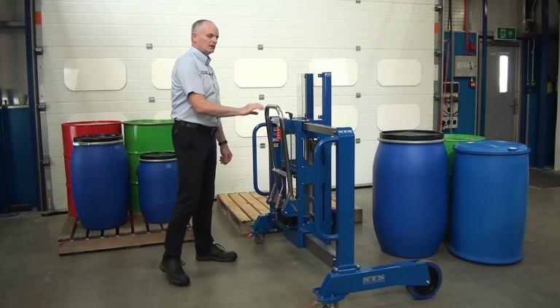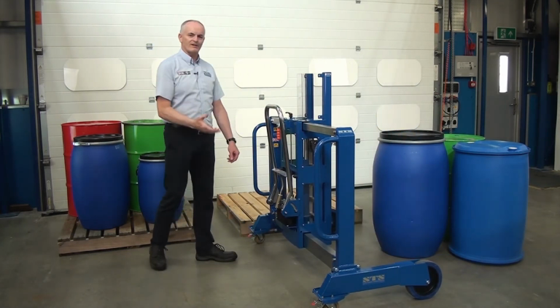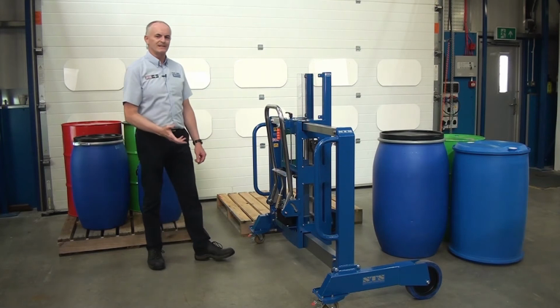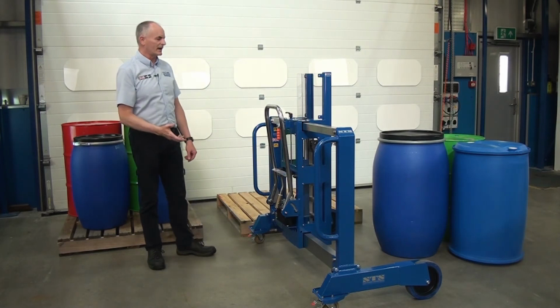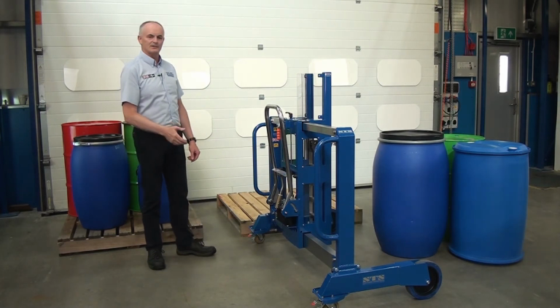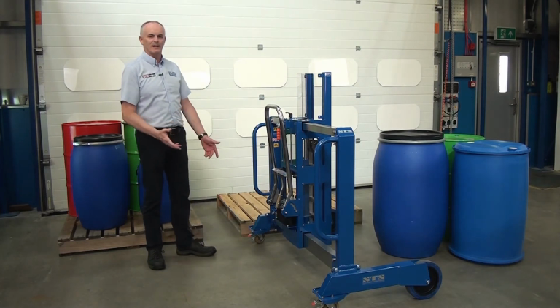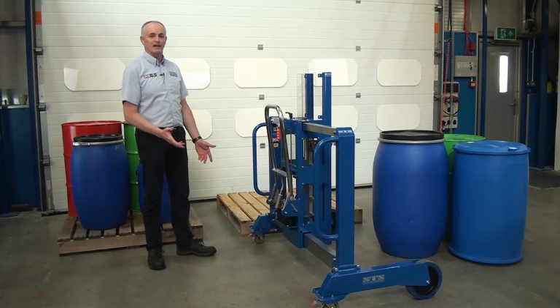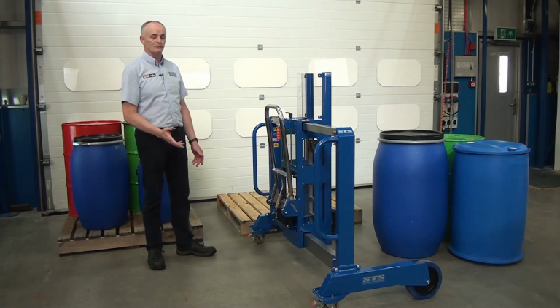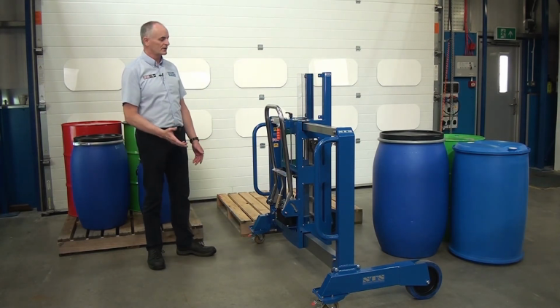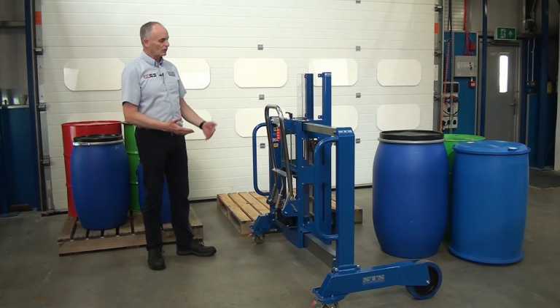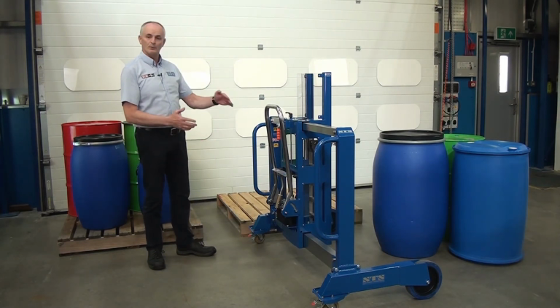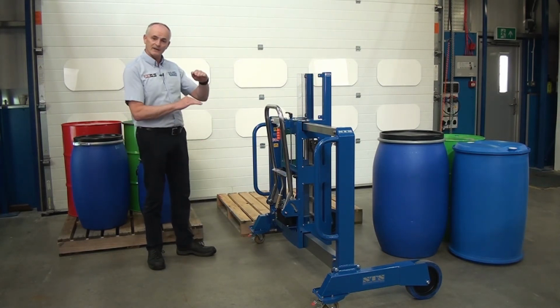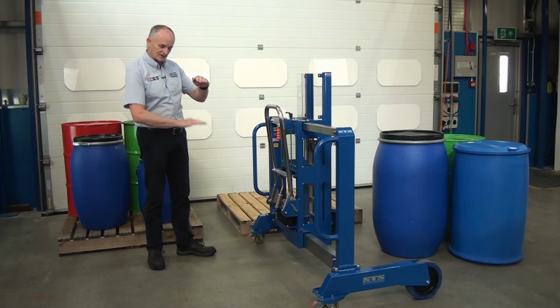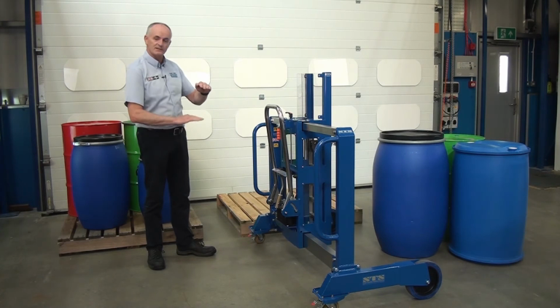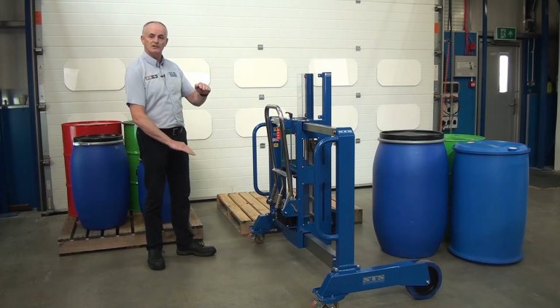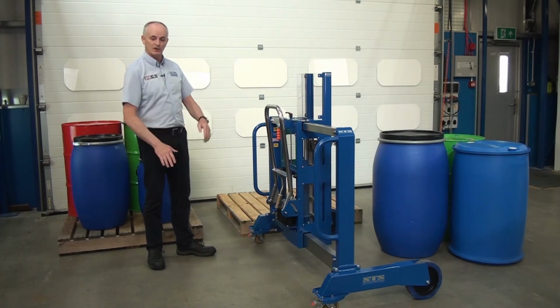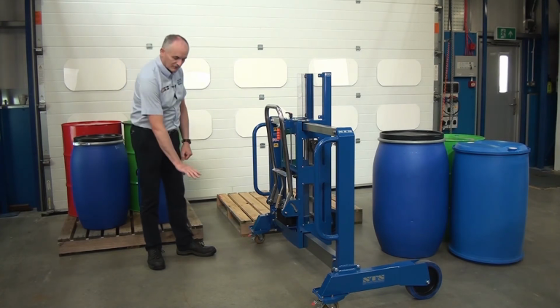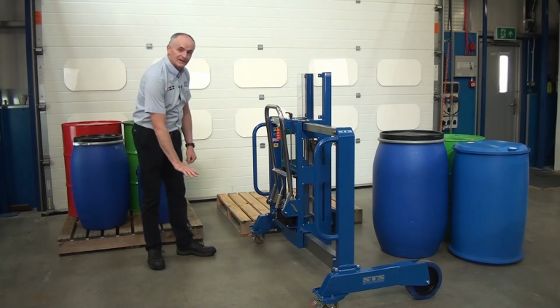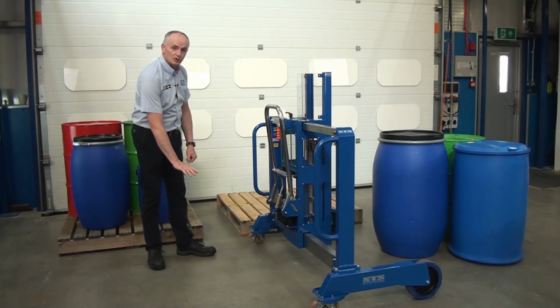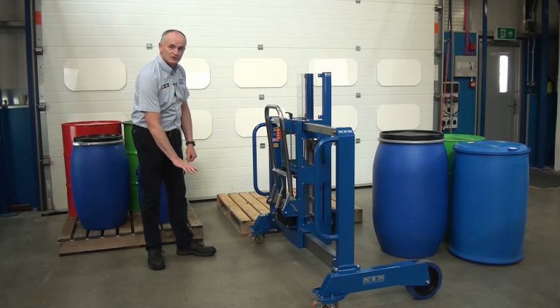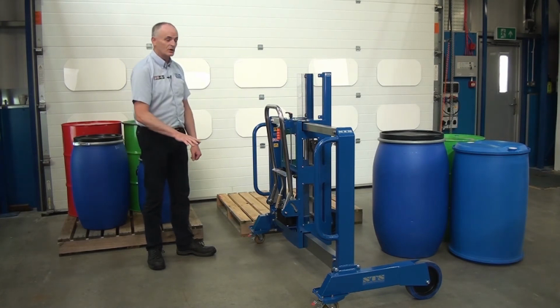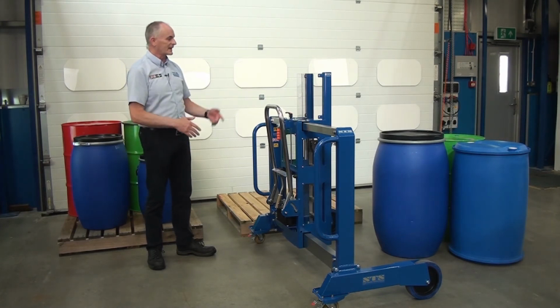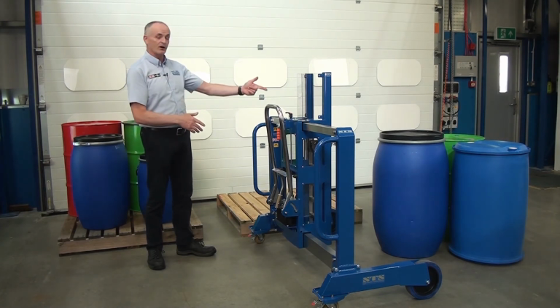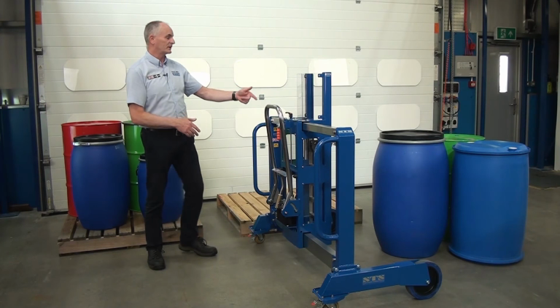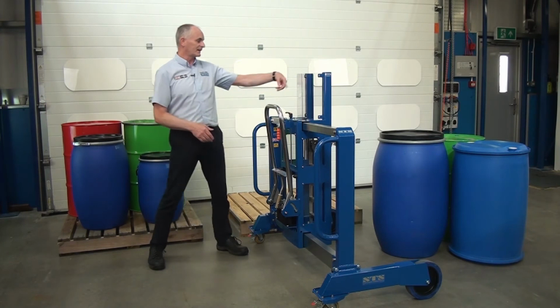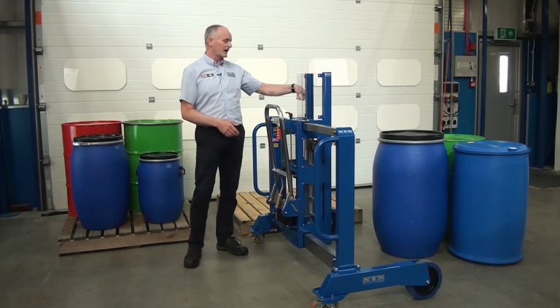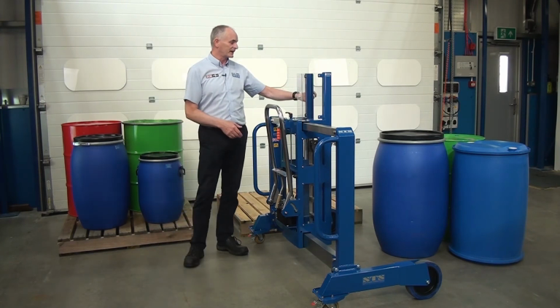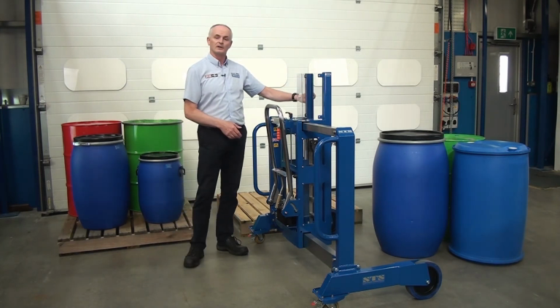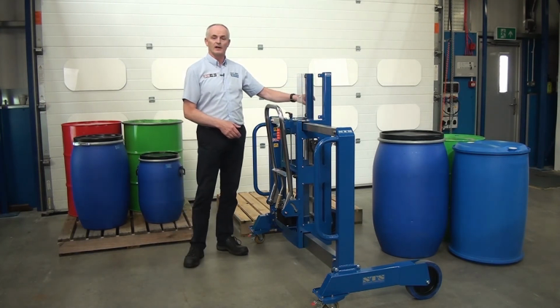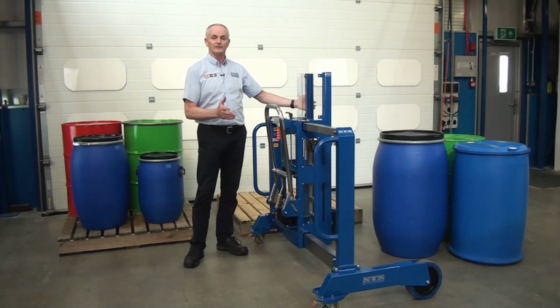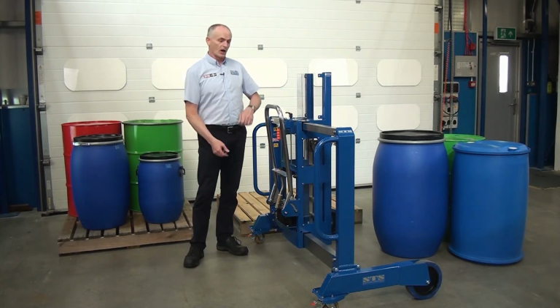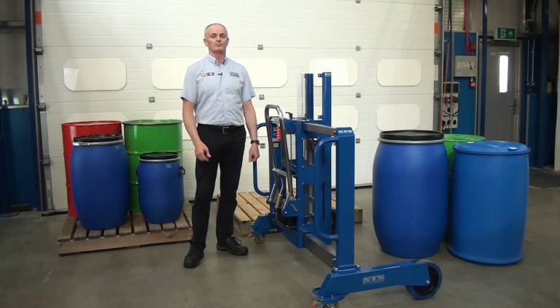So it's a very easy way to eliminate manual handling of drums. Also, we can set the catch at different heights, so we can handle even 50 litre small drums. We can take the lid off standard drums, take the lid off the Mauser and pick it up, and even handle open top drums.